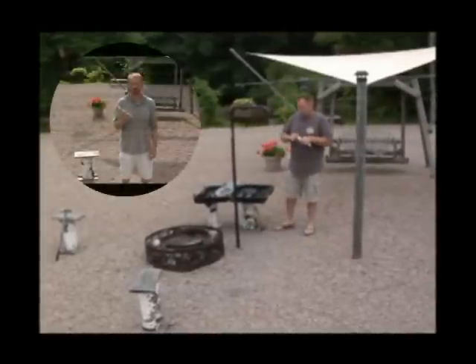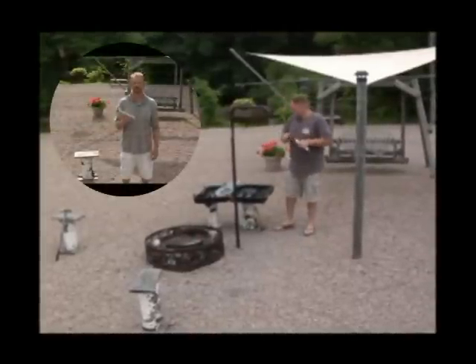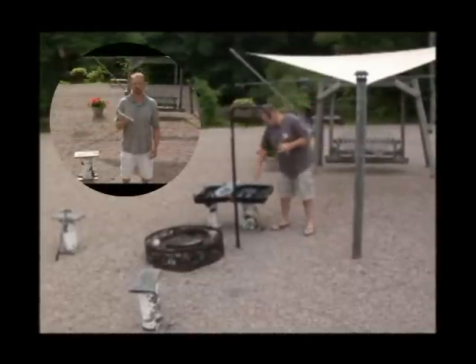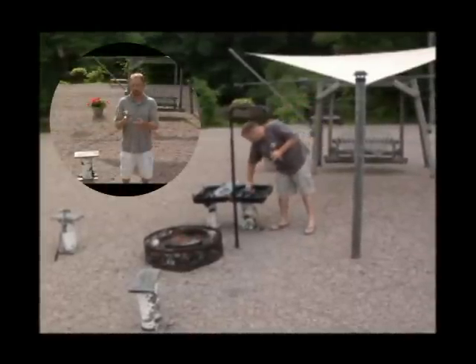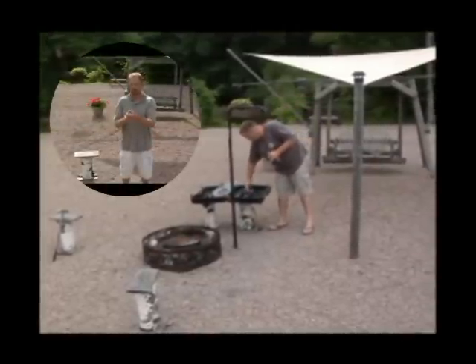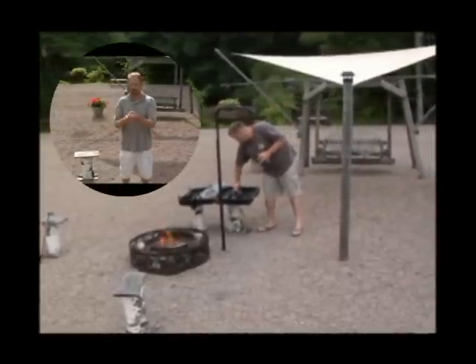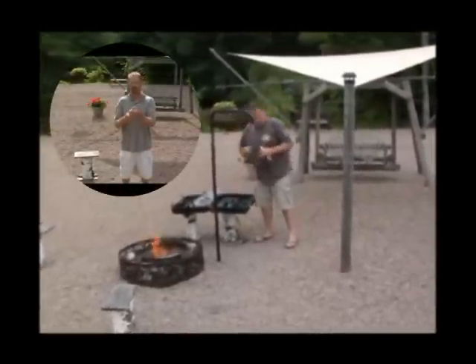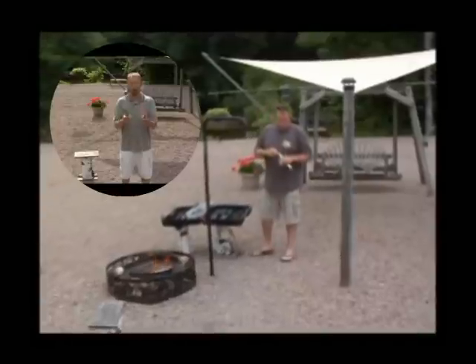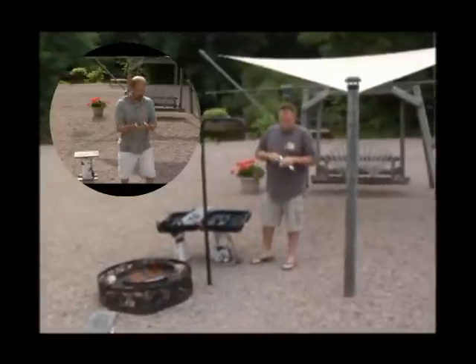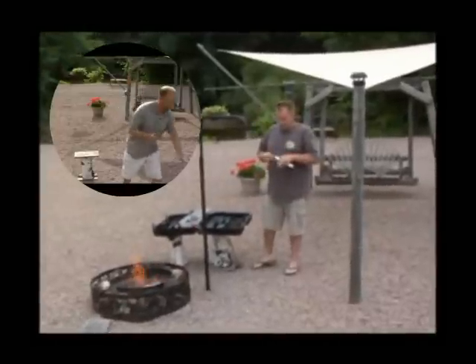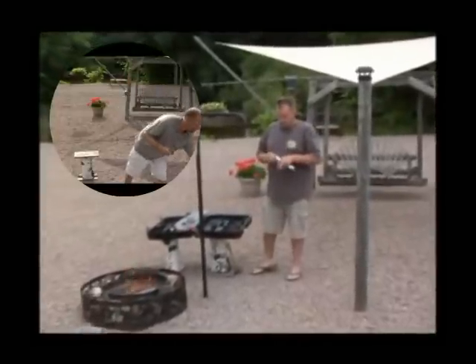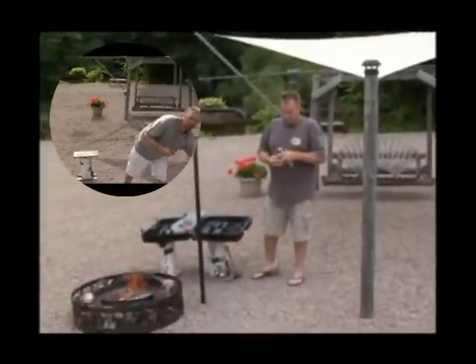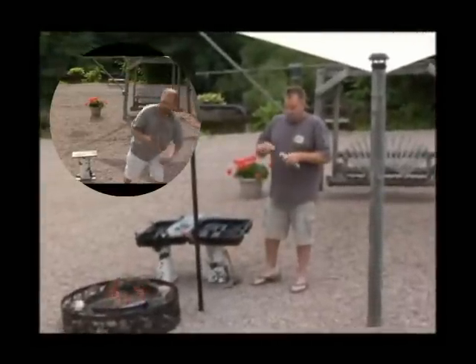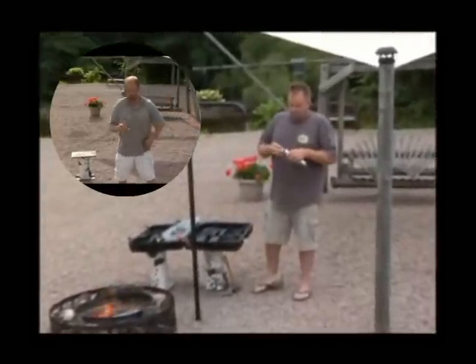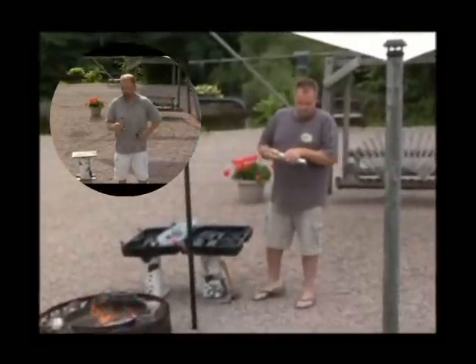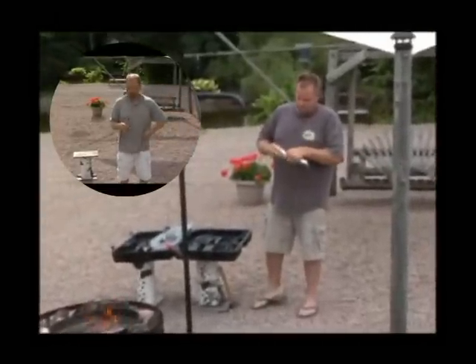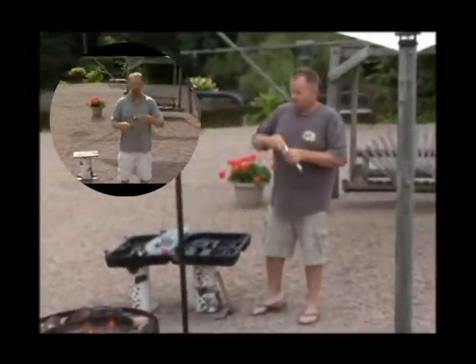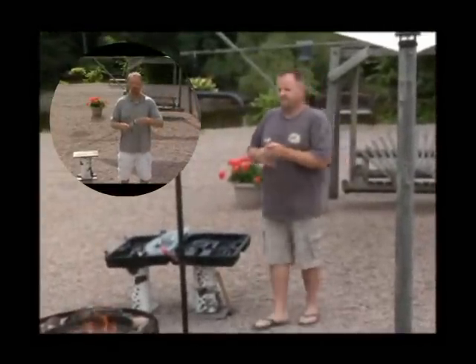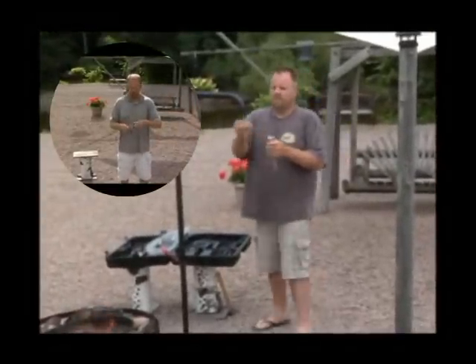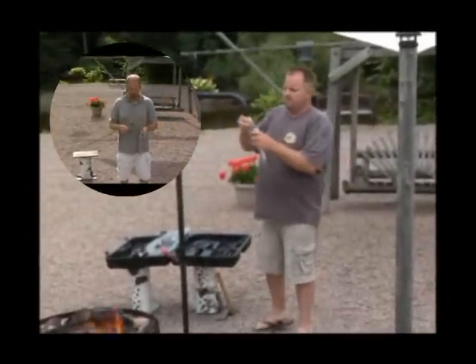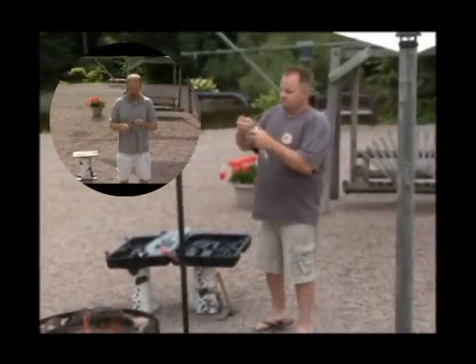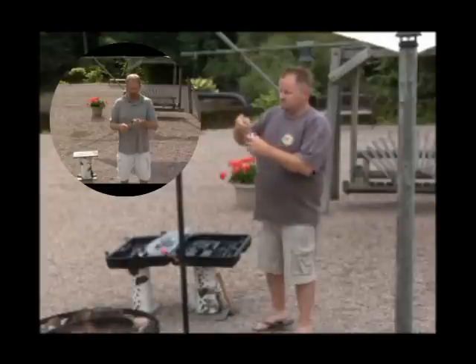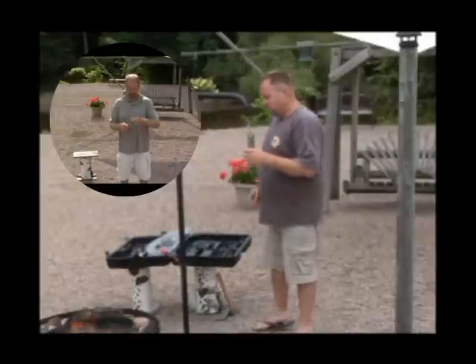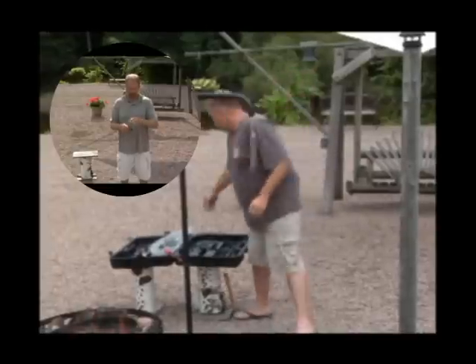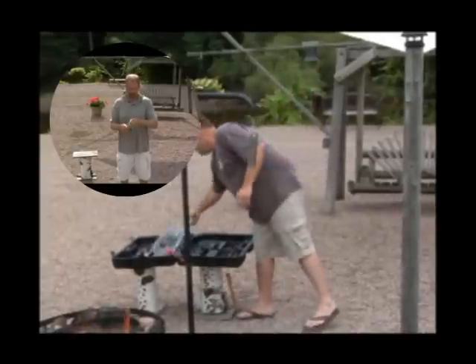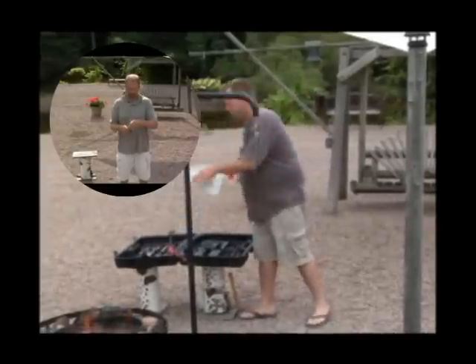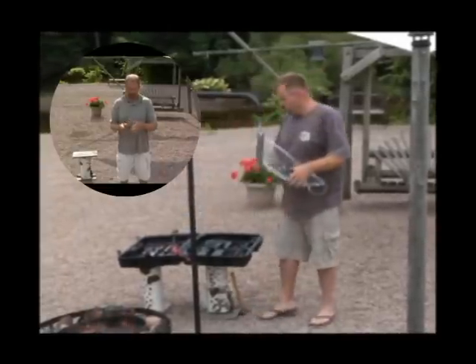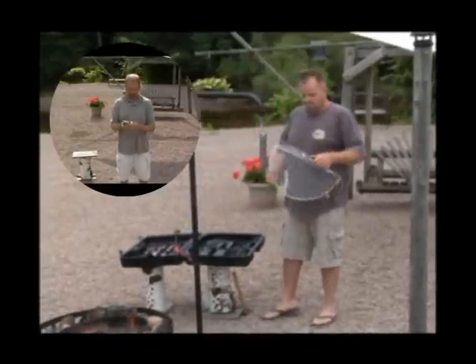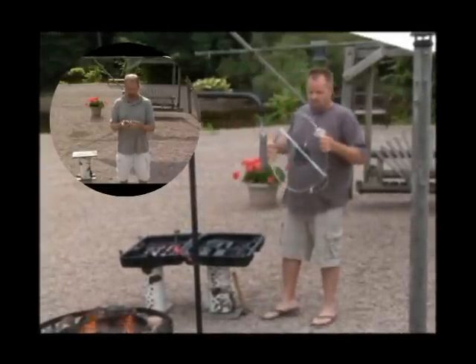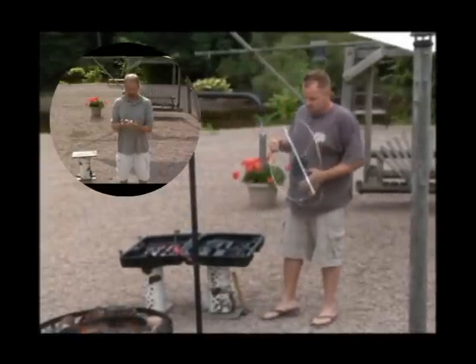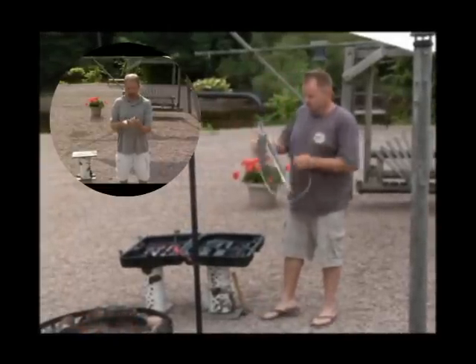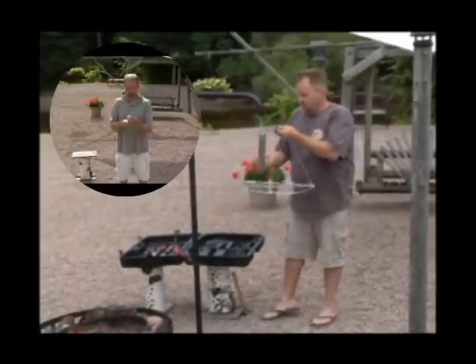This rotisserie motor is the heart of the Automatic Chef Campfire Grill — it is the secret to evenly cooked food. You simply take the cap off. It runs on 2D batteries with an approximate life of 300 hours per set.